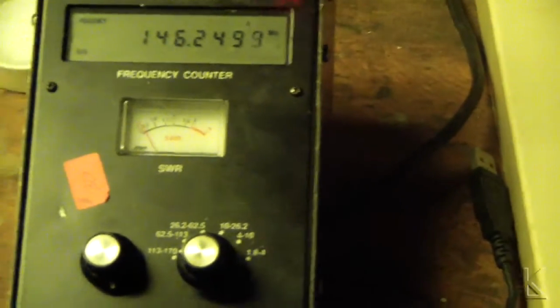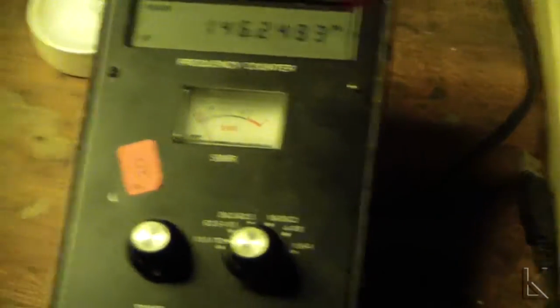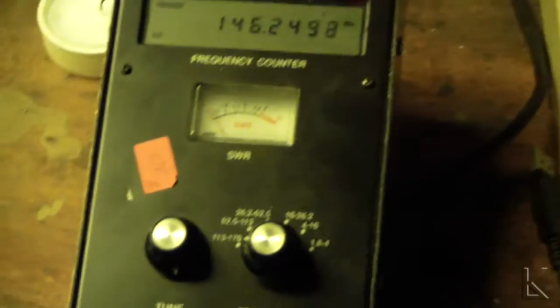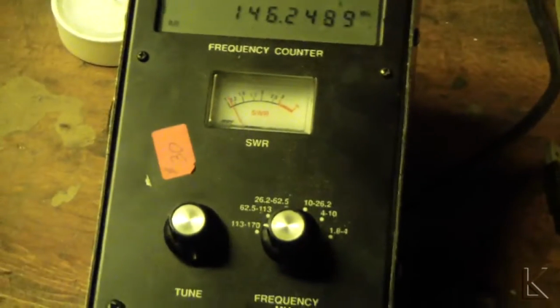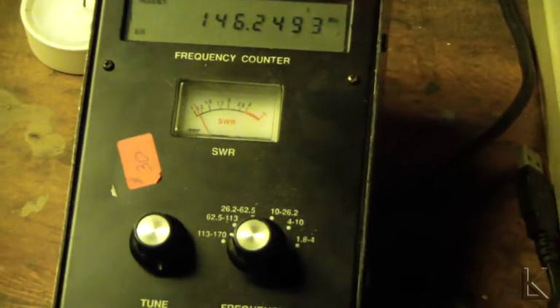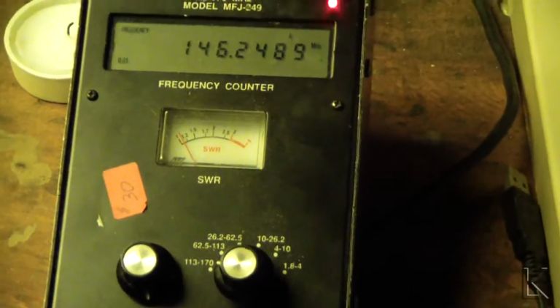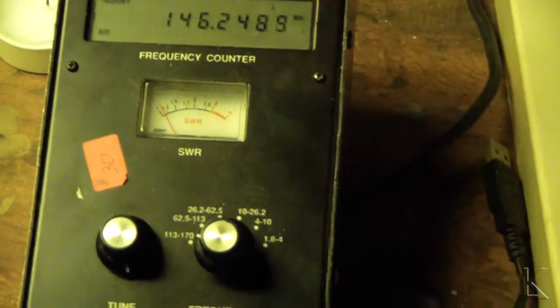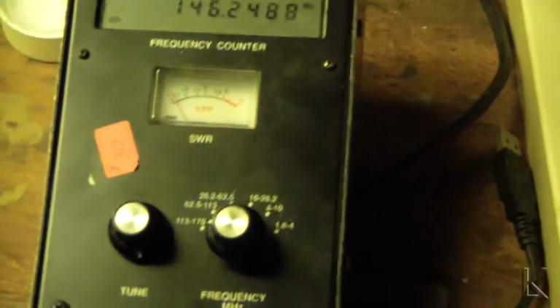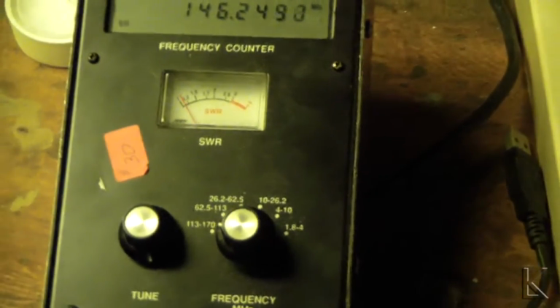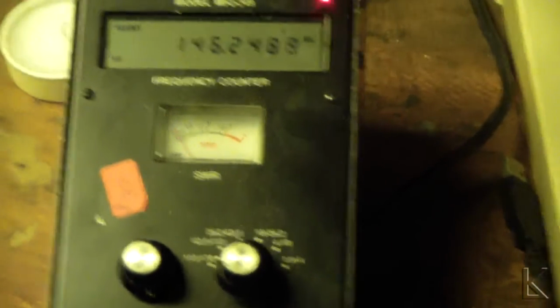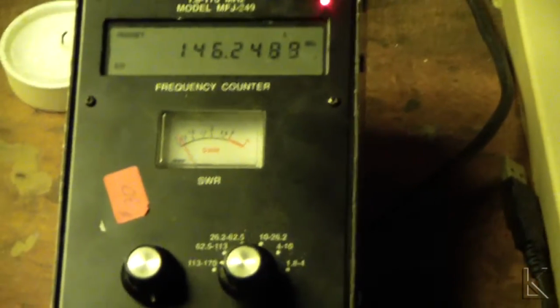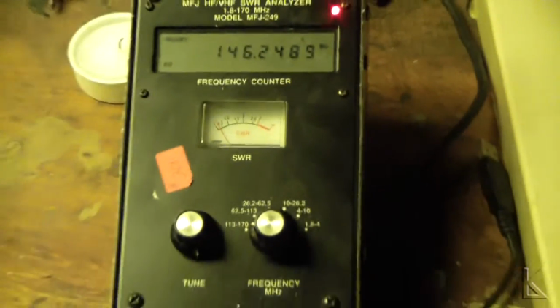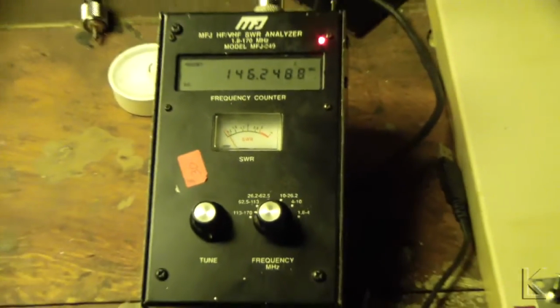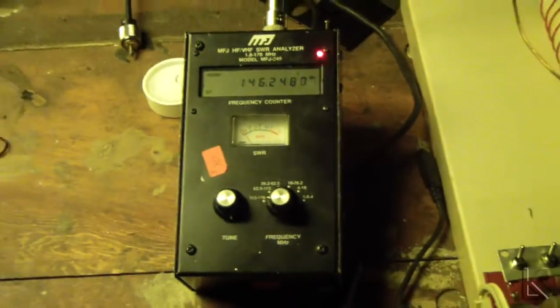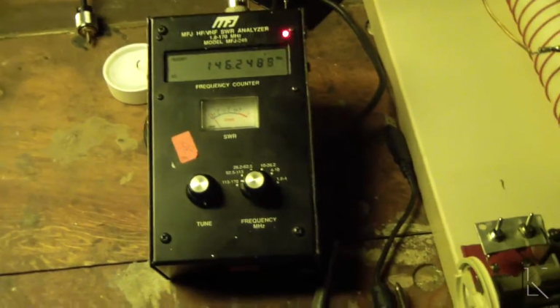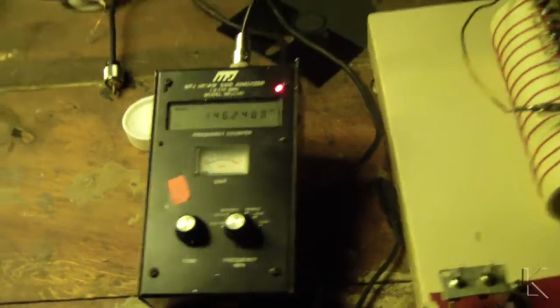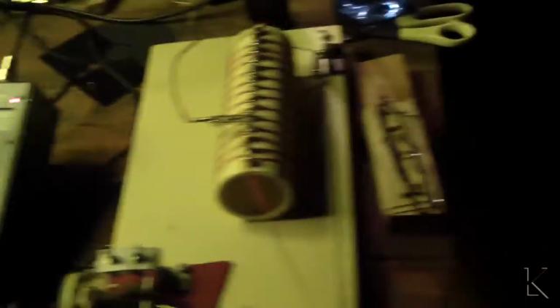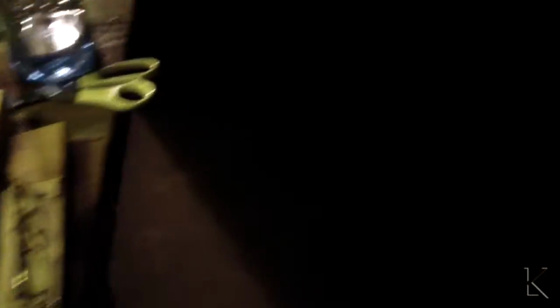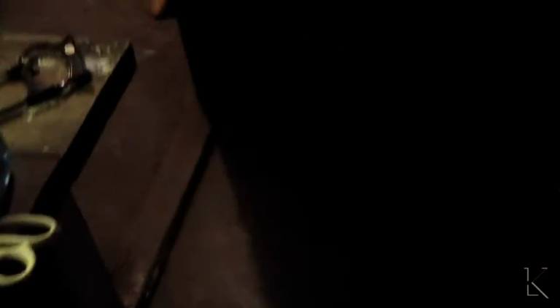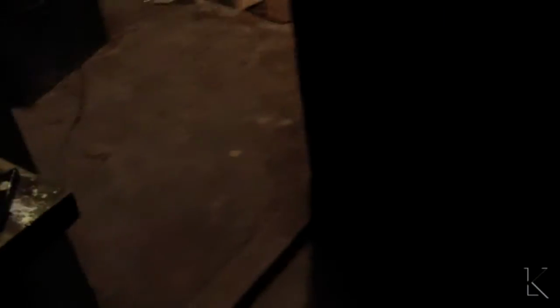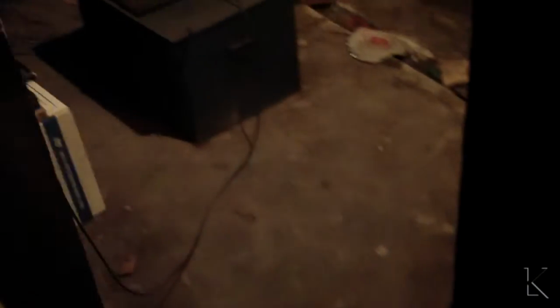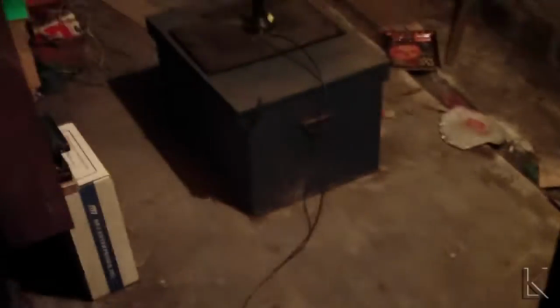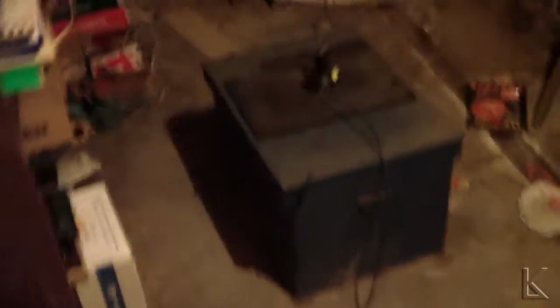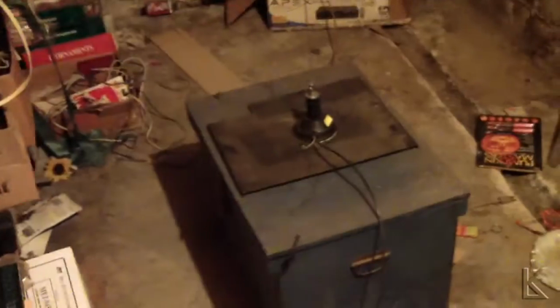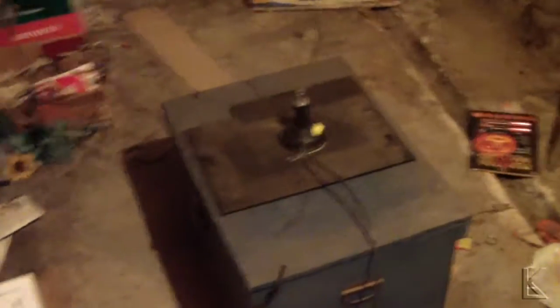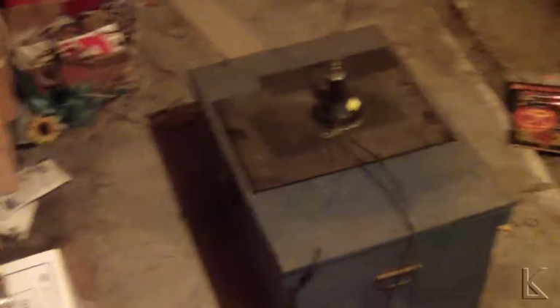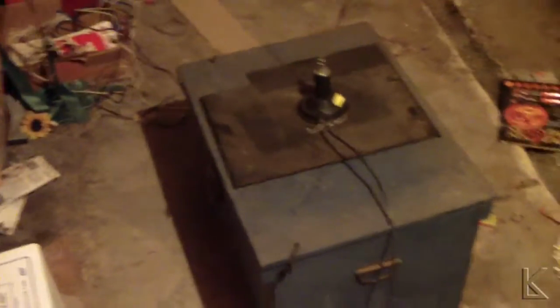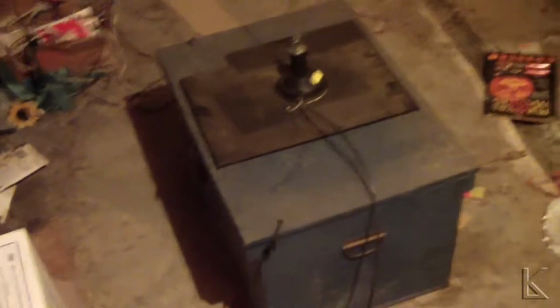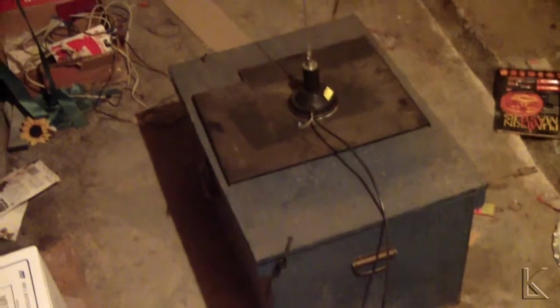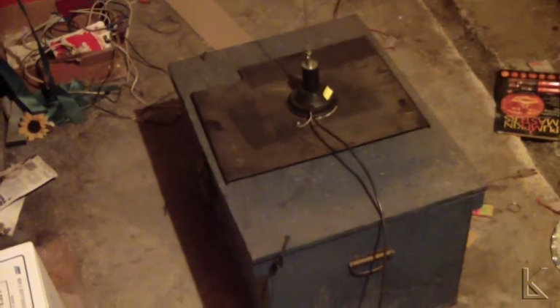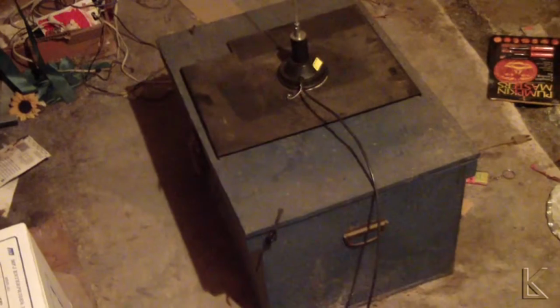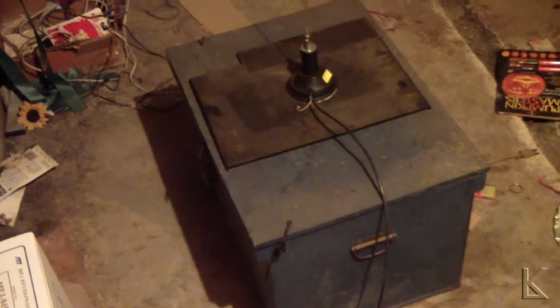That settles that. Now I know for certain that you don't have to have an electrical connection to a ground plate for it to be effective — the antenna just has to sit on a metal plate. Bigger is better; I'm sure of that.